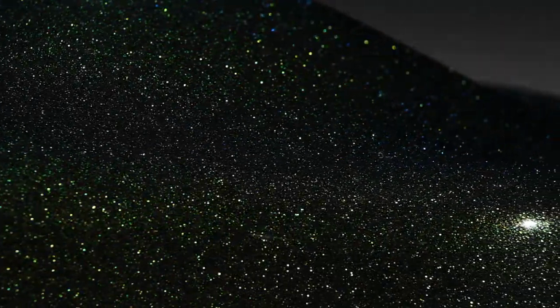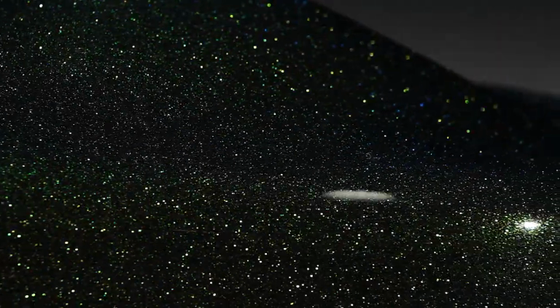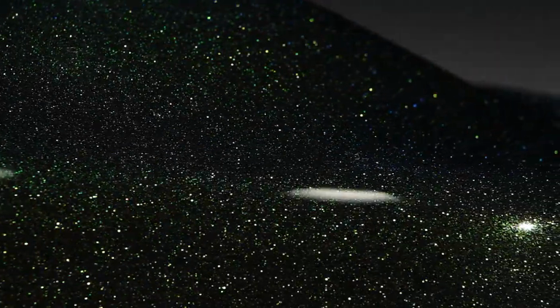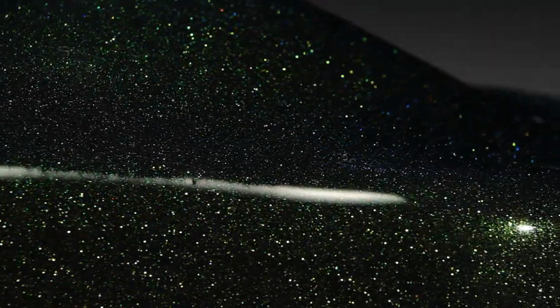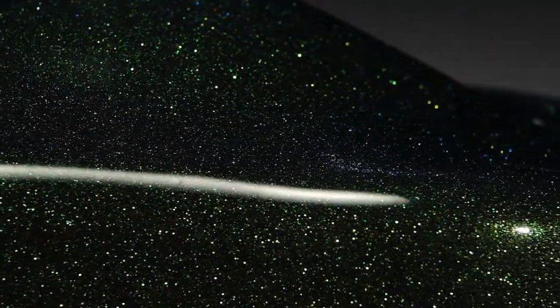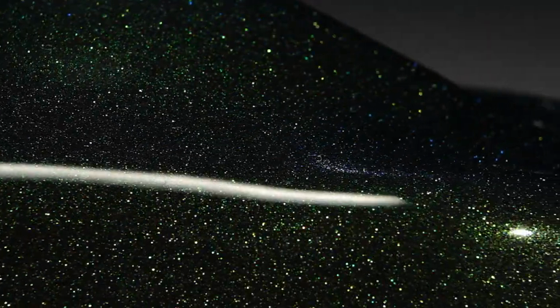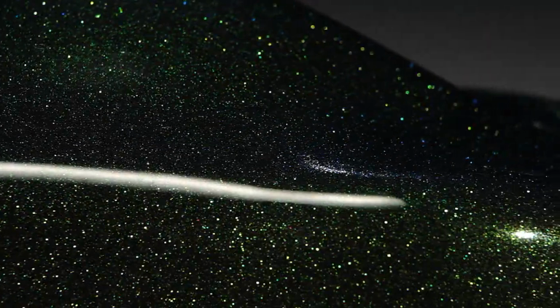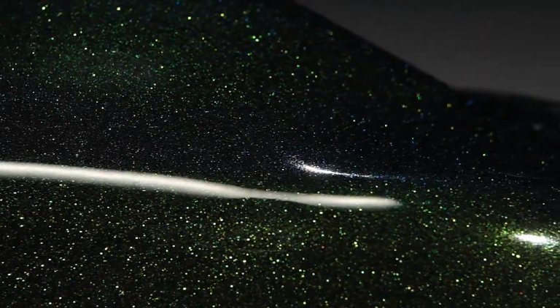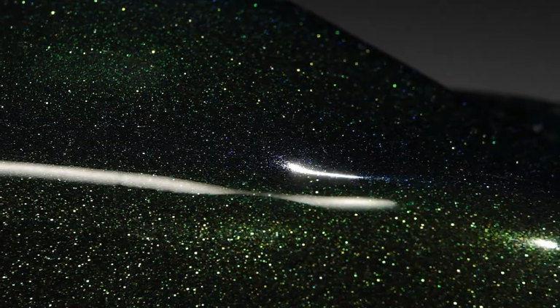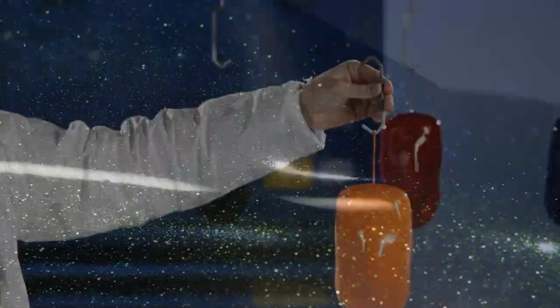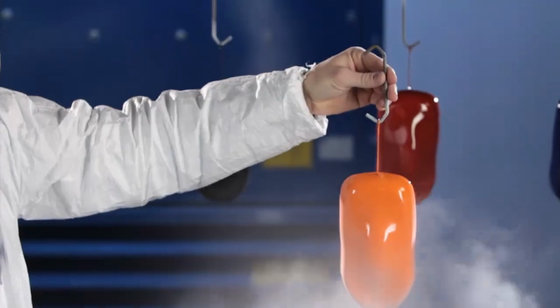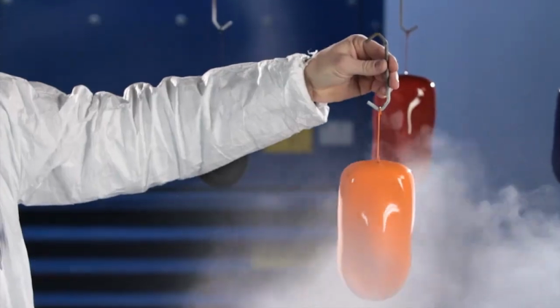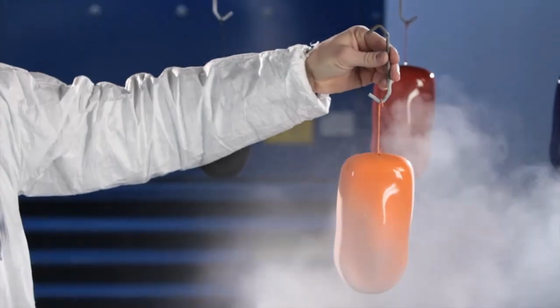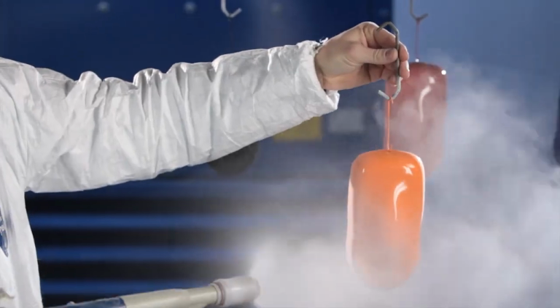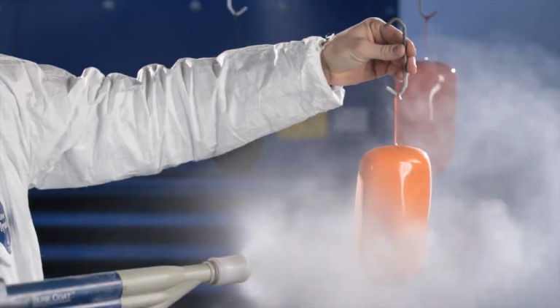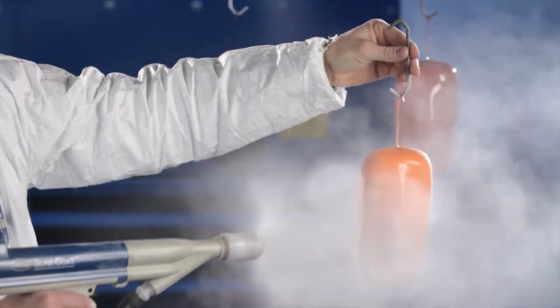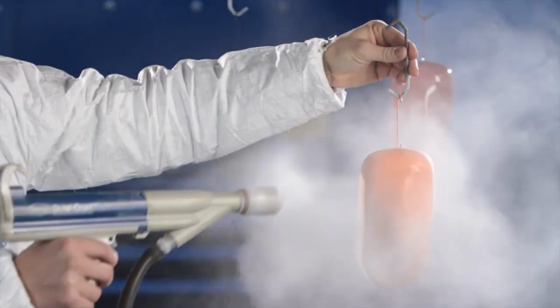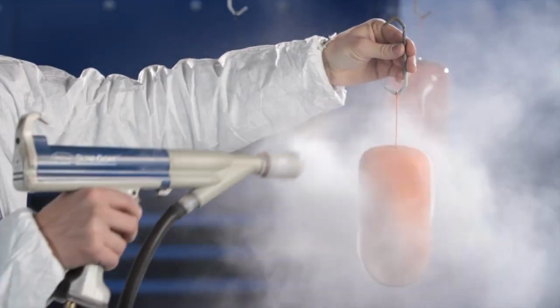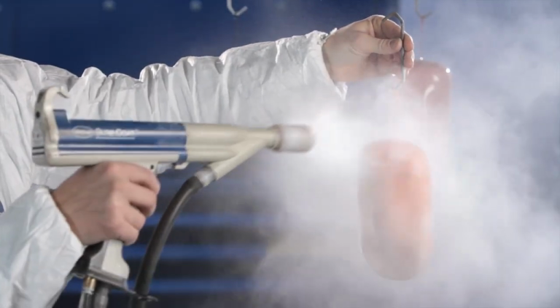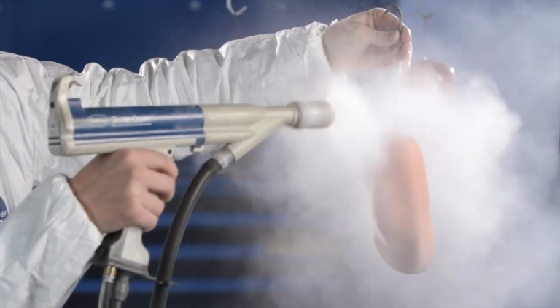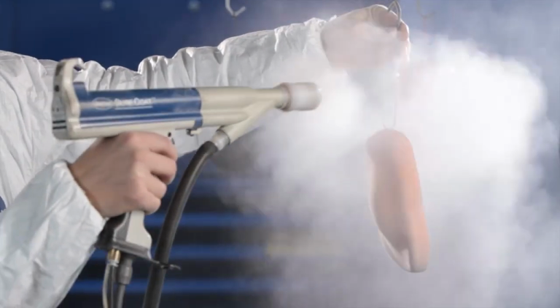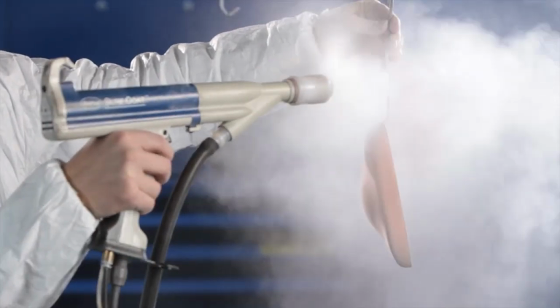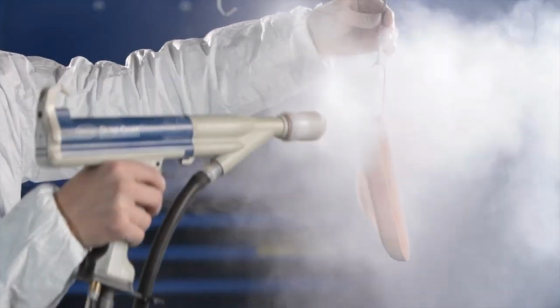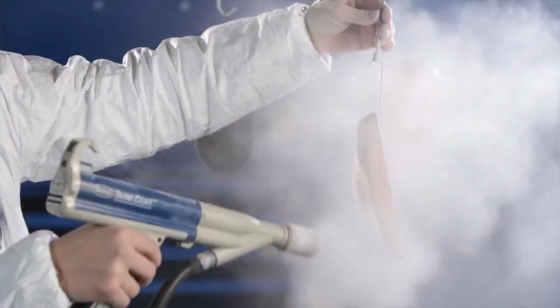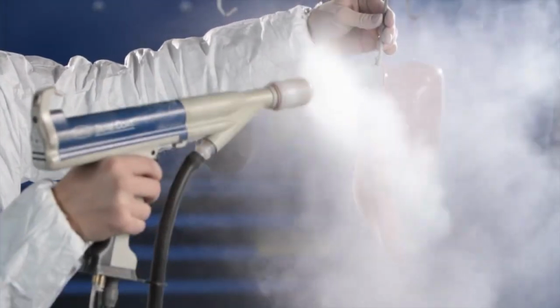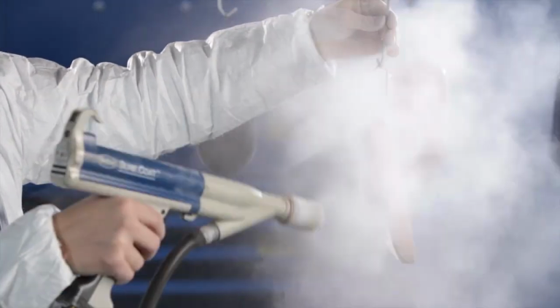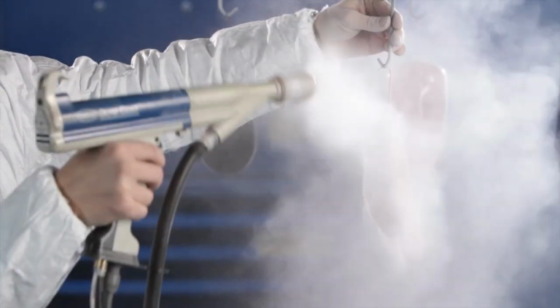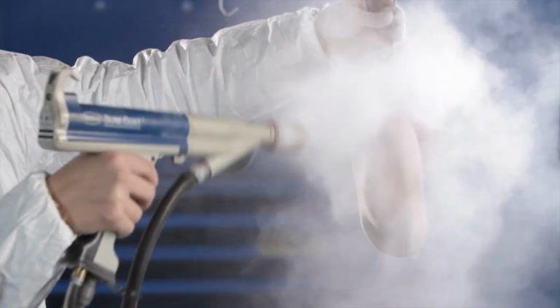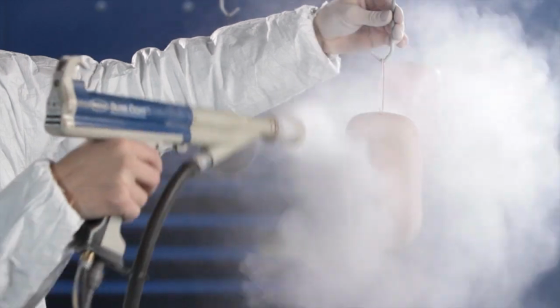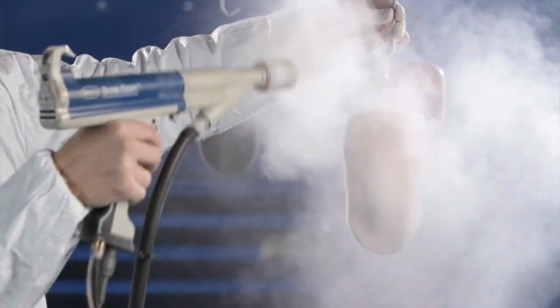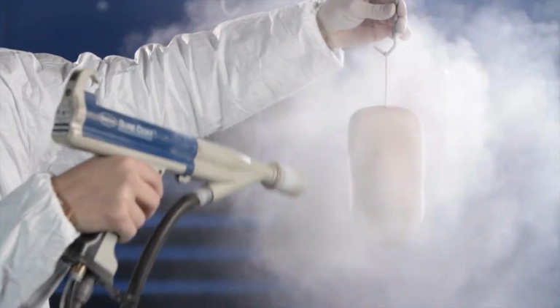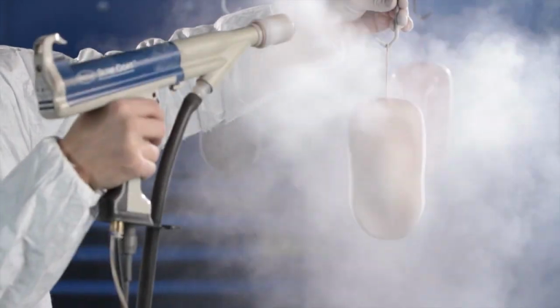As with most two-coat applications, we recommend that you partially cure the base coat and then apply the Emerald Sparkle top coat and fully cure the part.